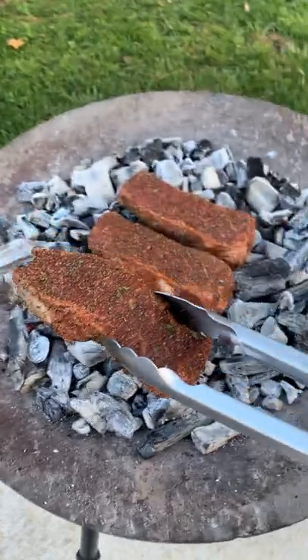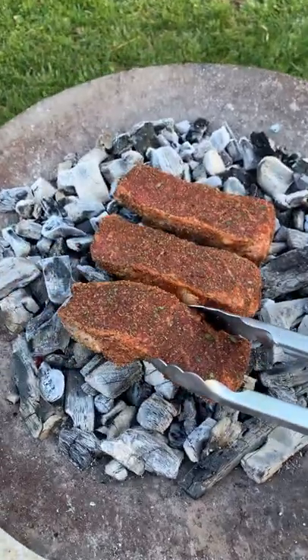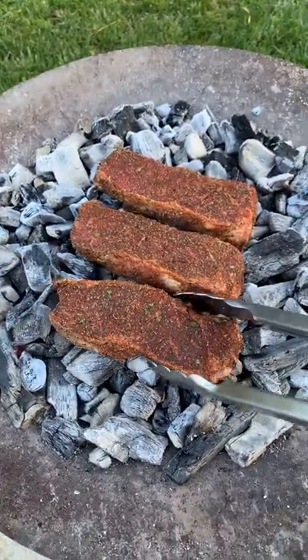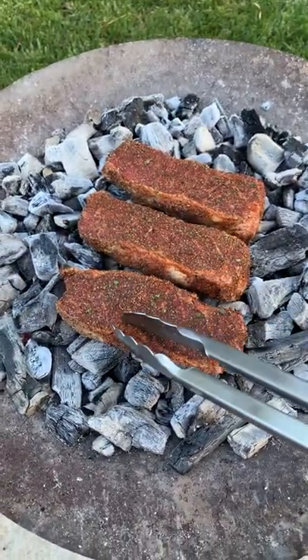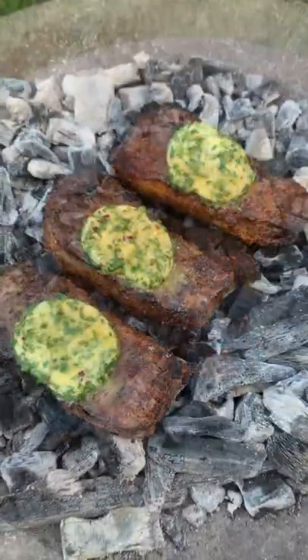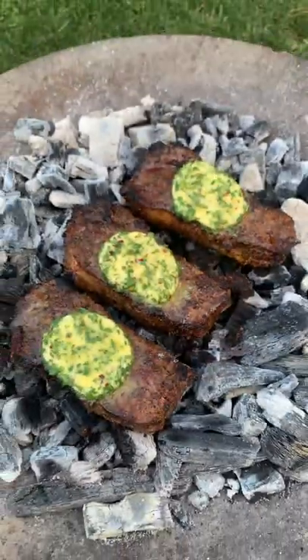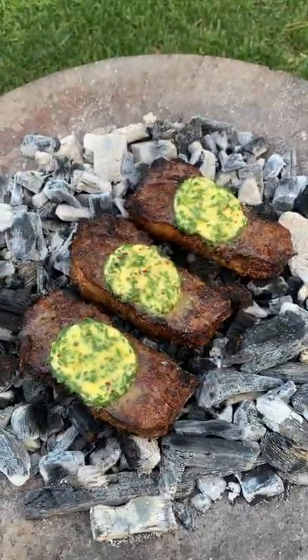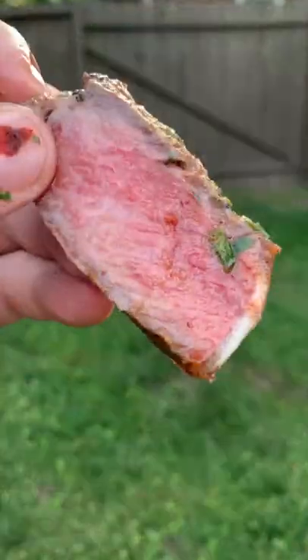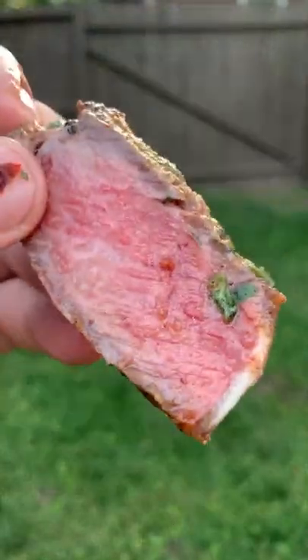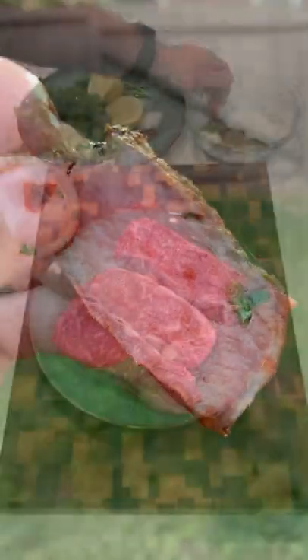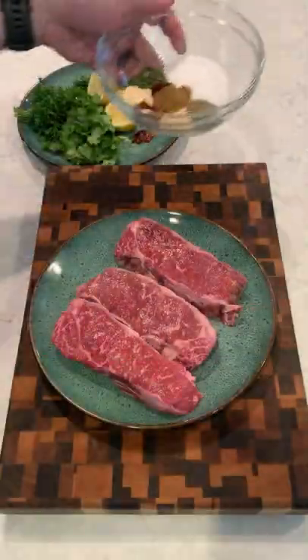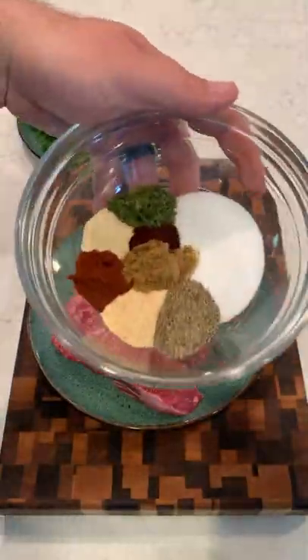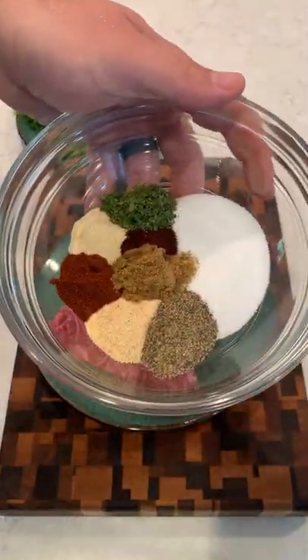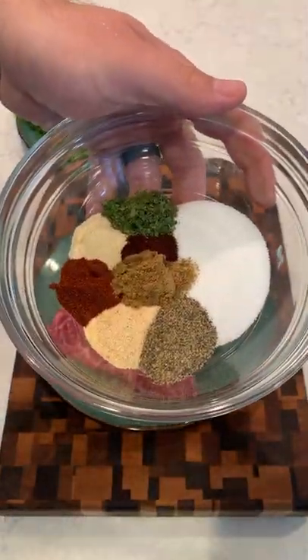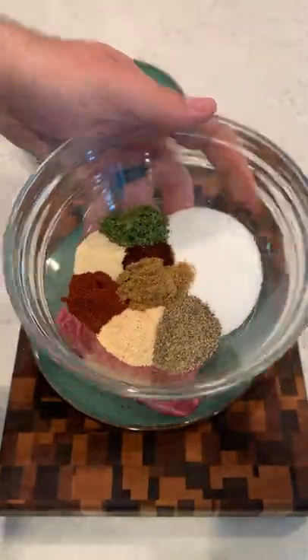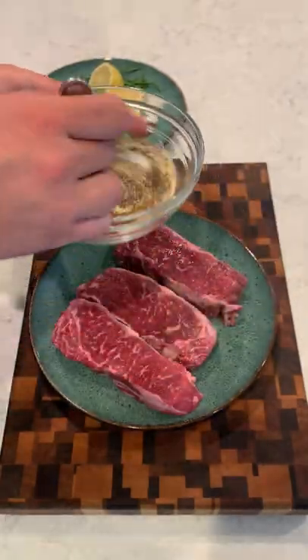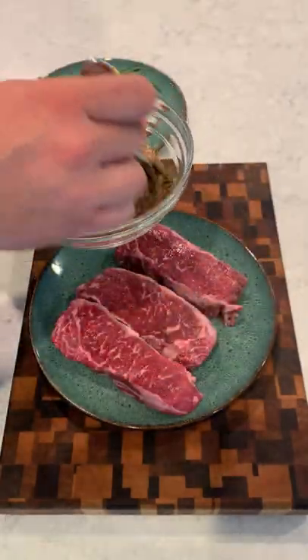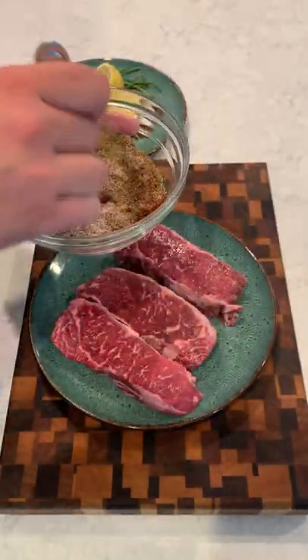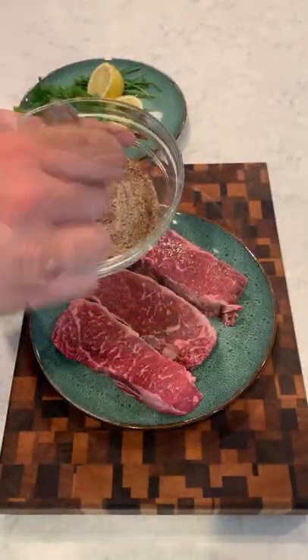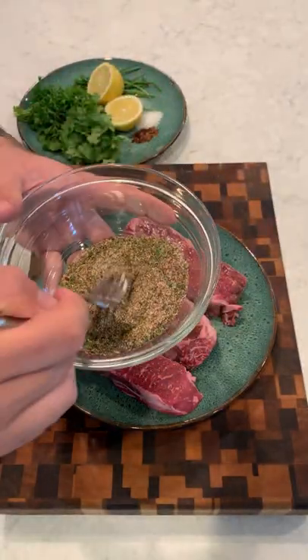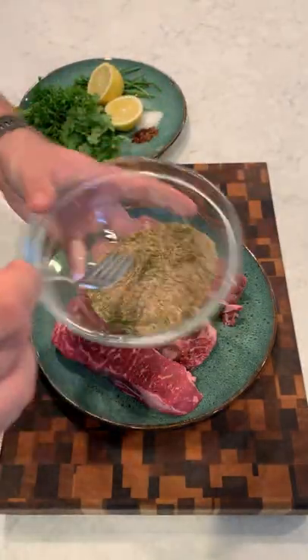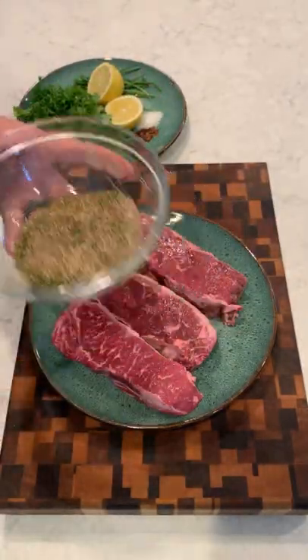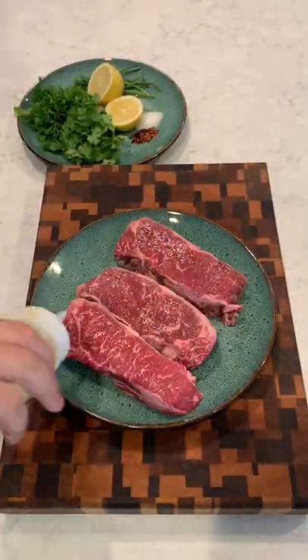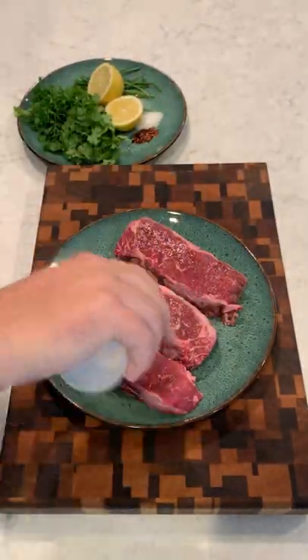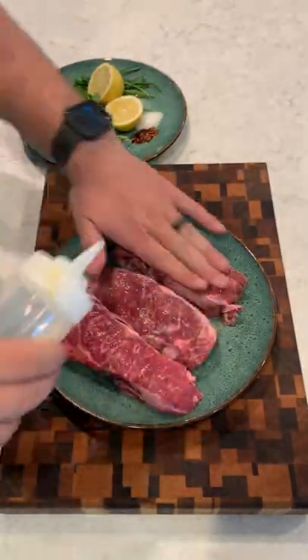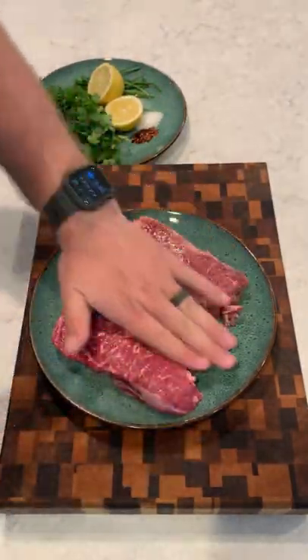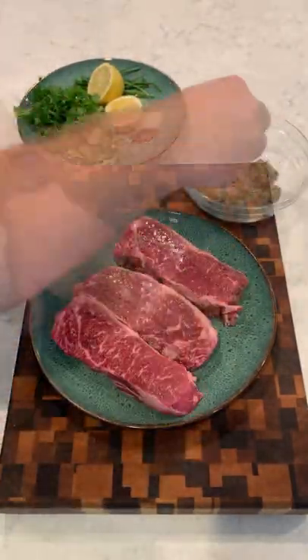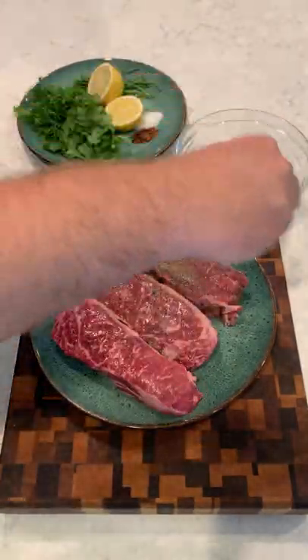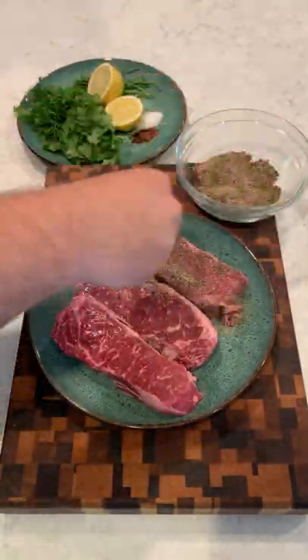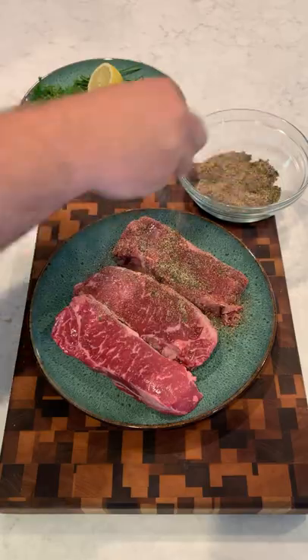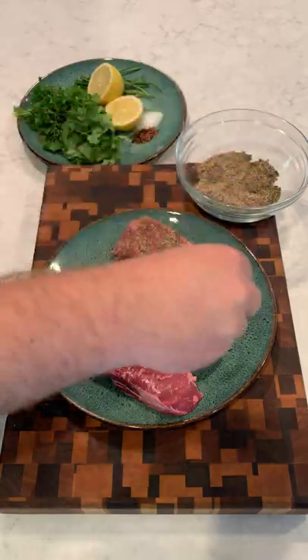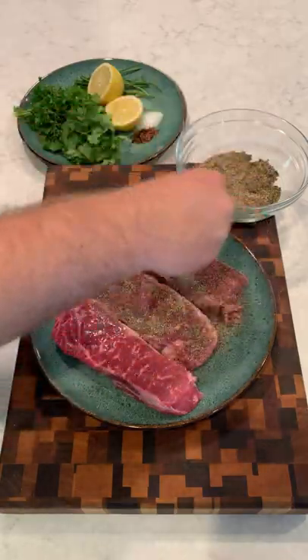Dirty Chipotle New York strips with steakhouse butter. I'm so stoked to announce that my new cookbook, Food by Fire, is out and live on Amazon, Barnes & Noble, and Target.